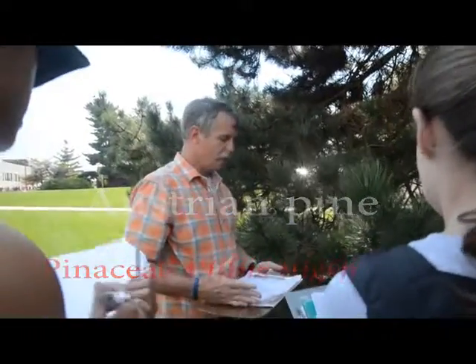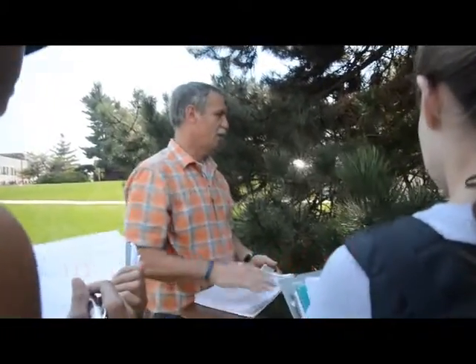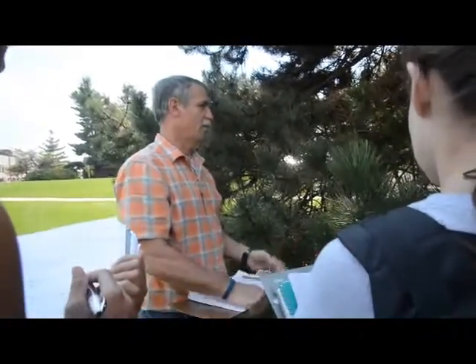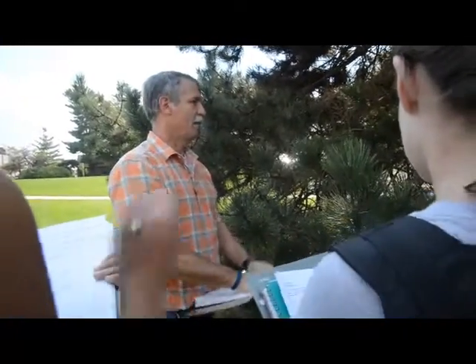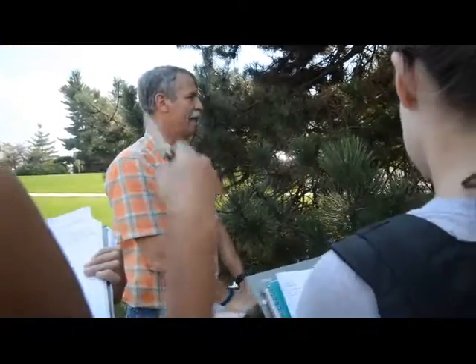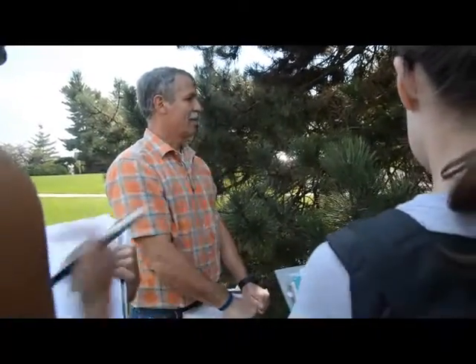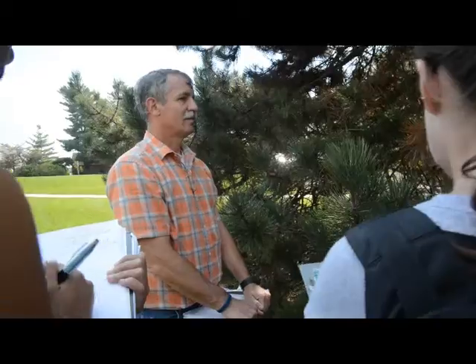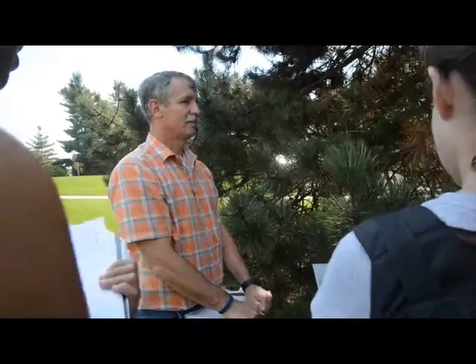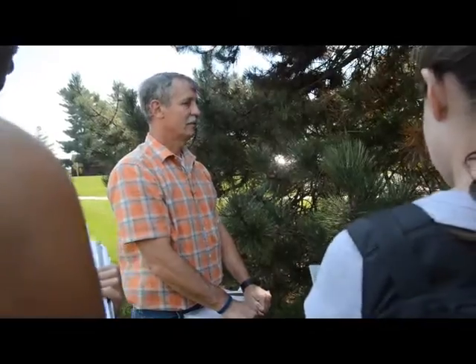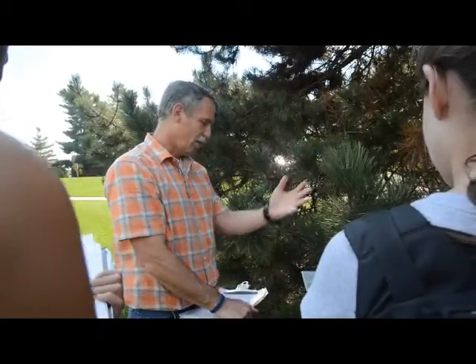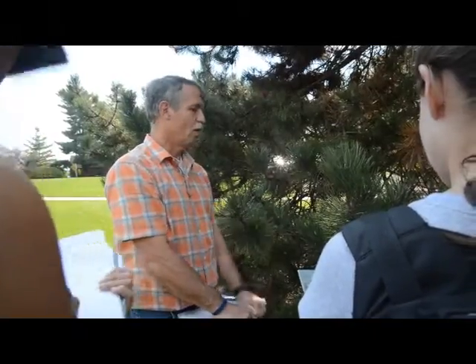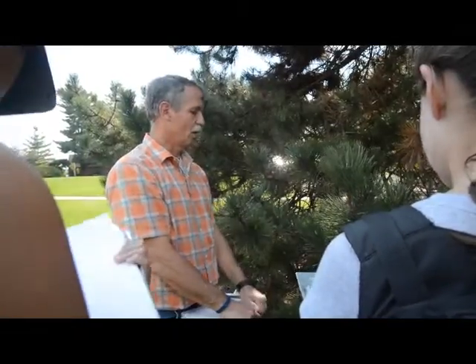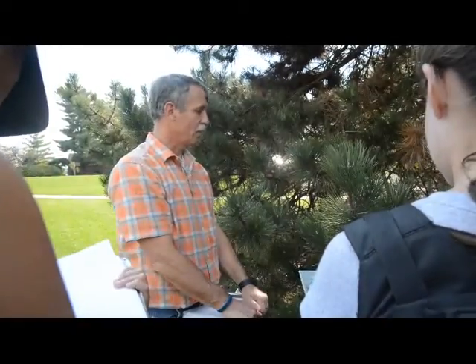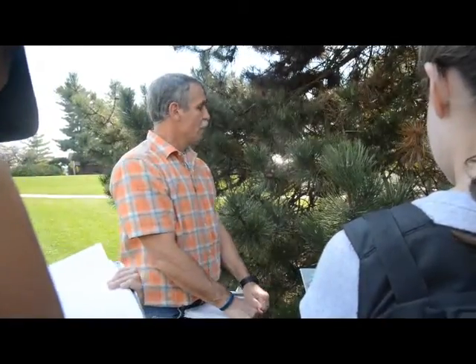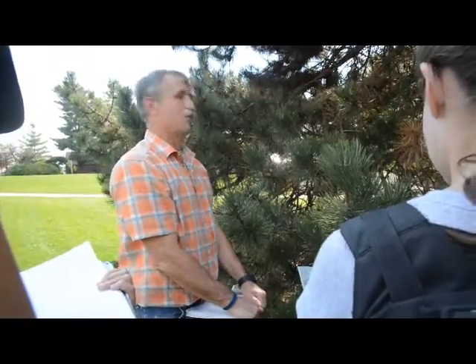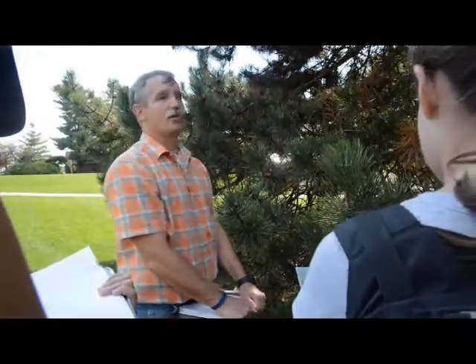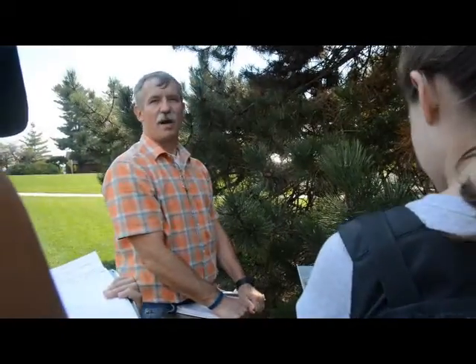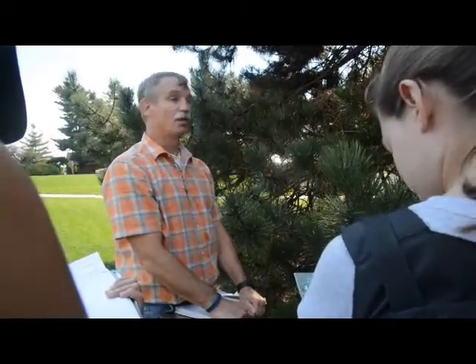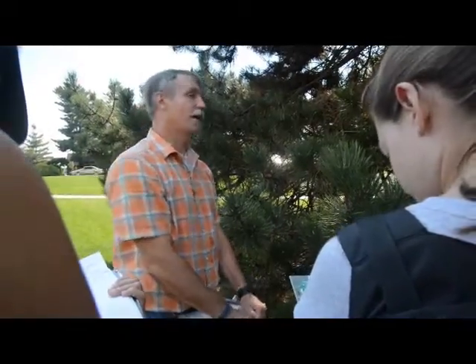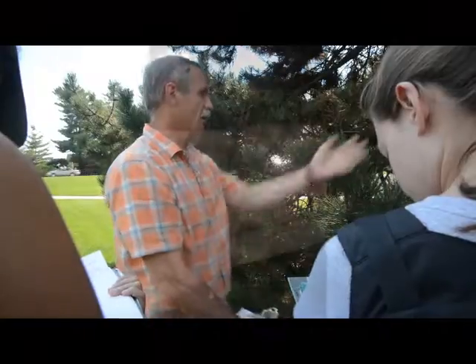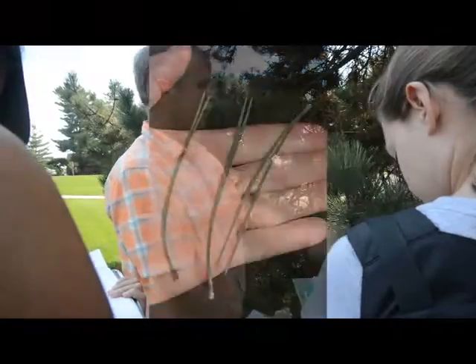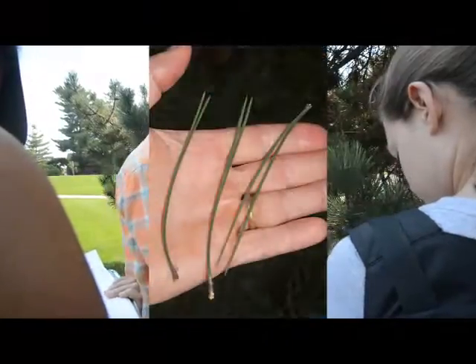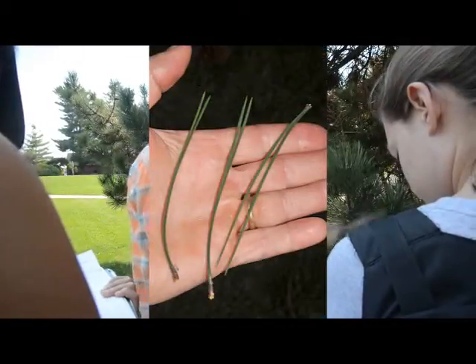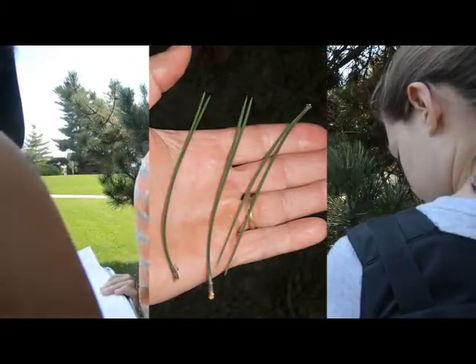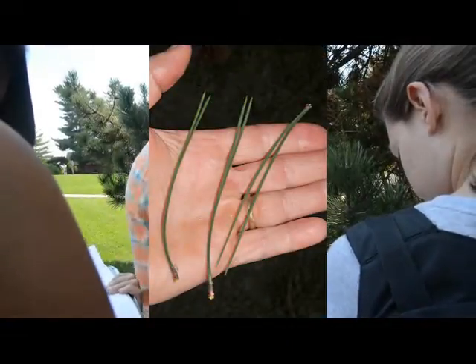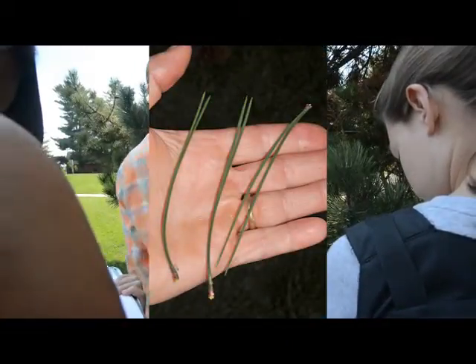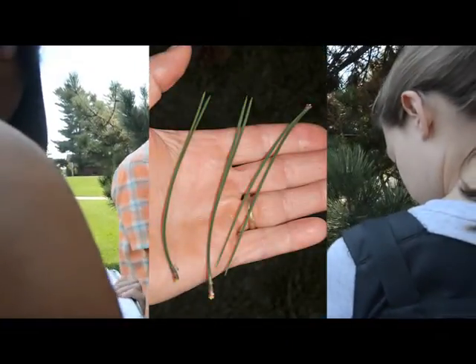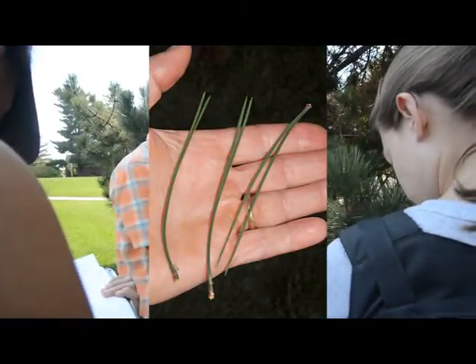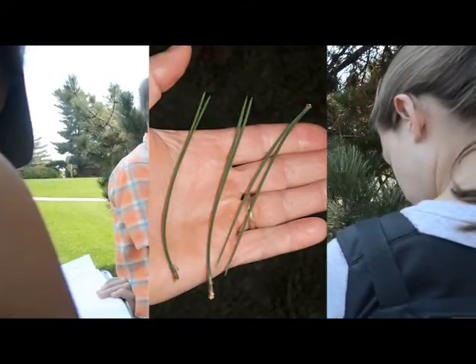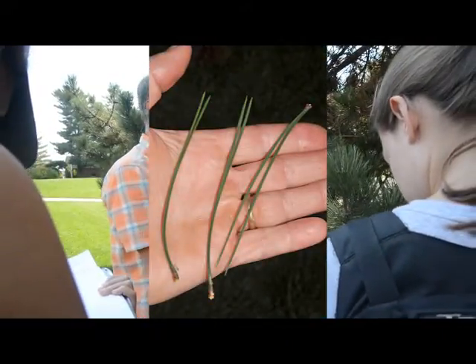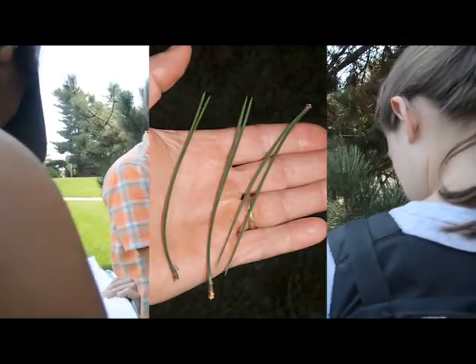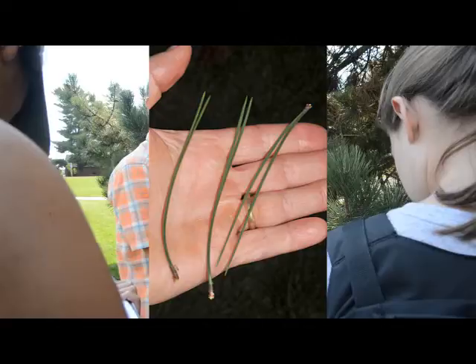So what else do you want to say about it? They're long and not twisted. Good — long and not twisted. So this is Austrian pine. You're writing the fact sheet: Austrian pine, needles in twos, long, not twisted.